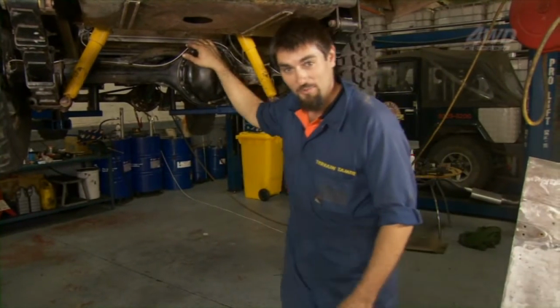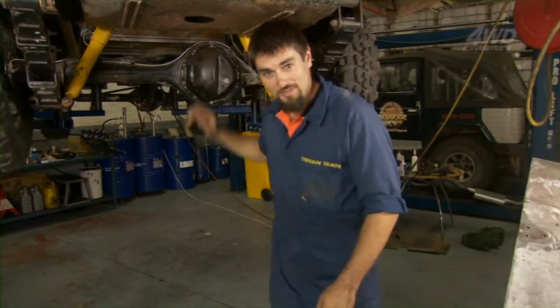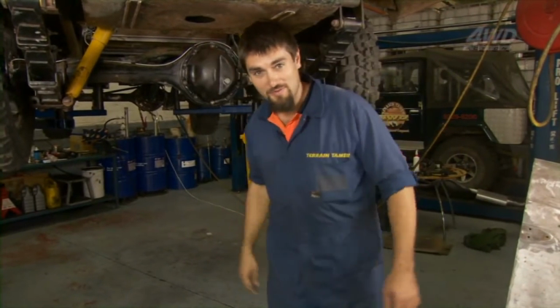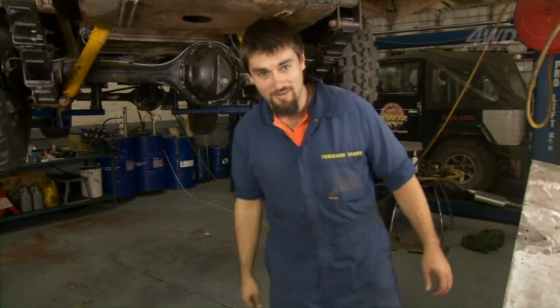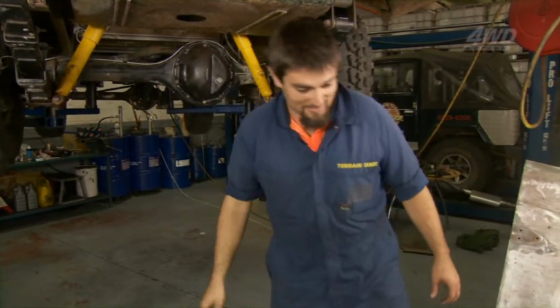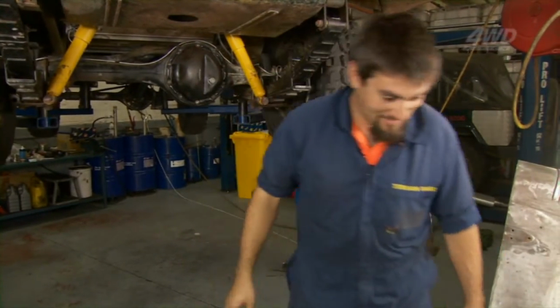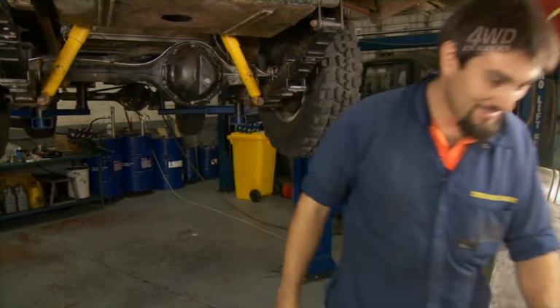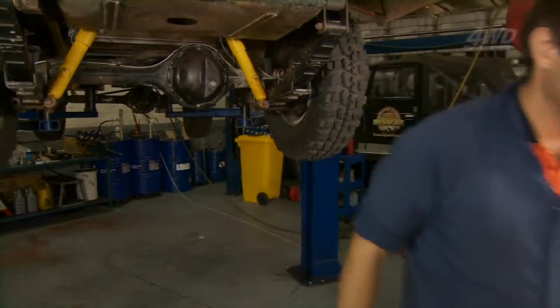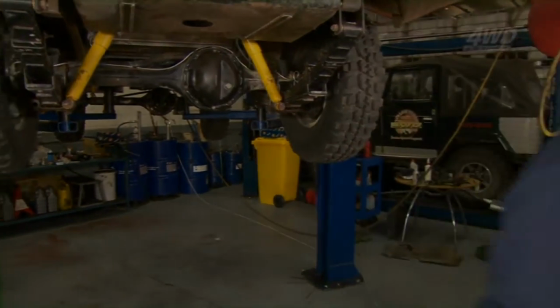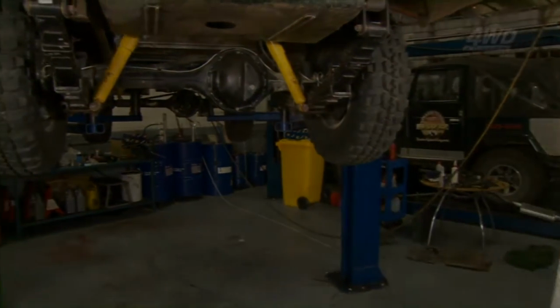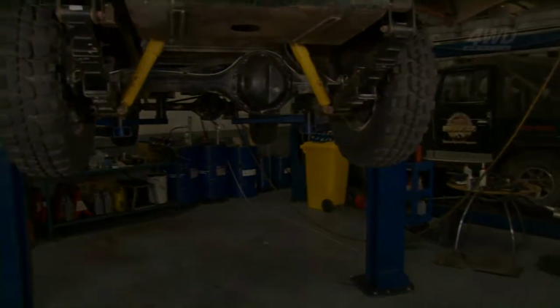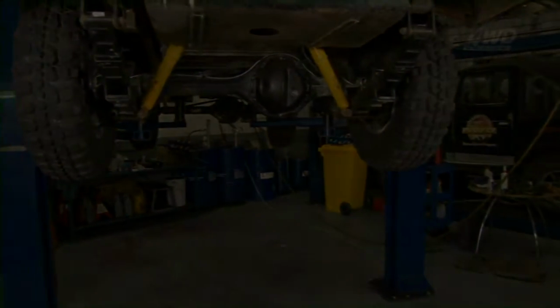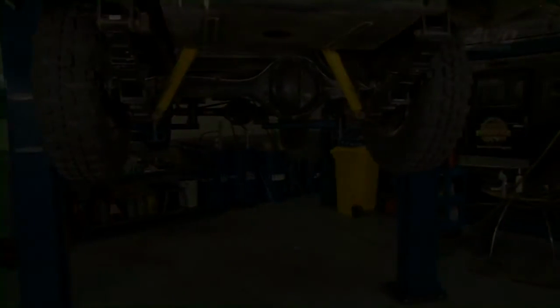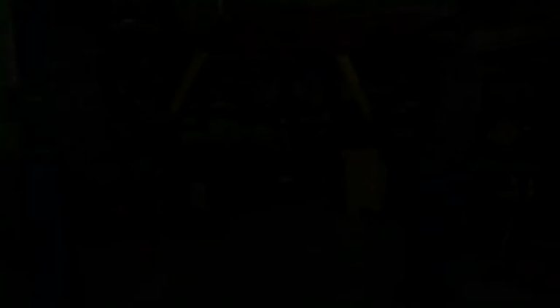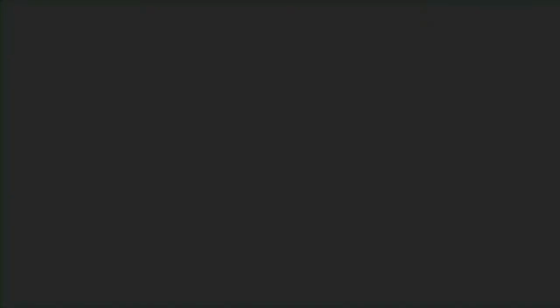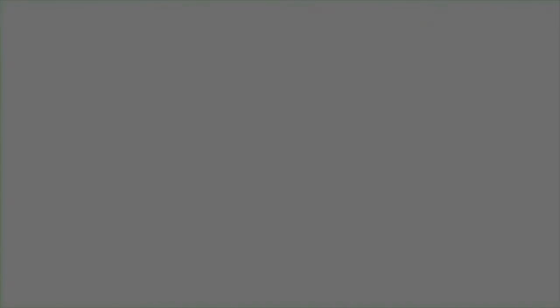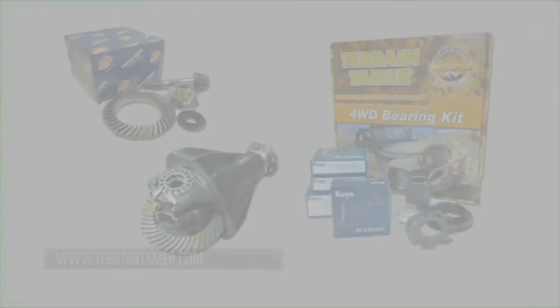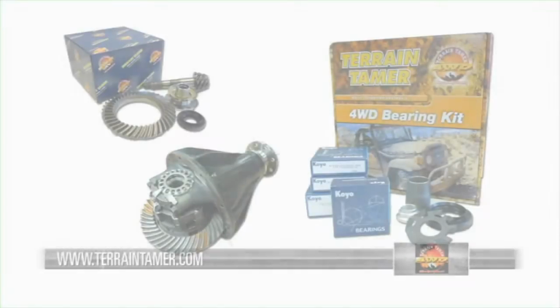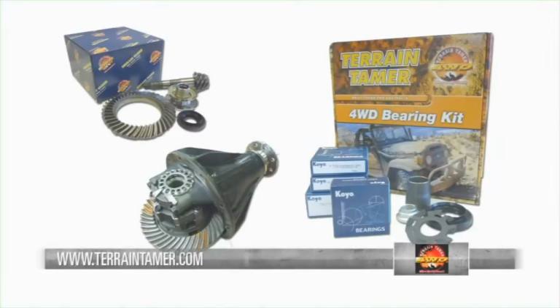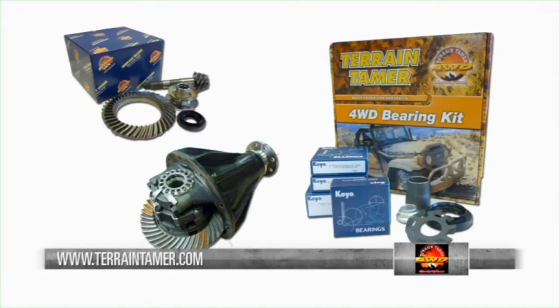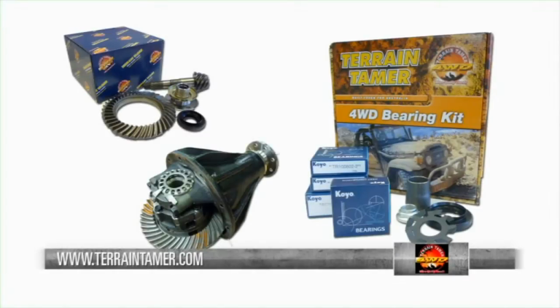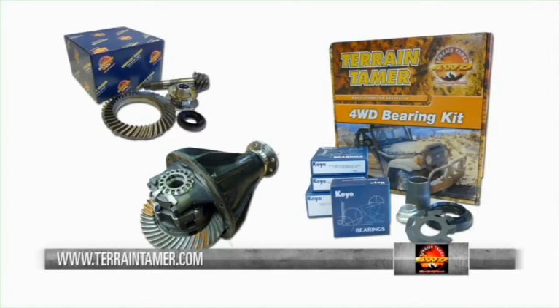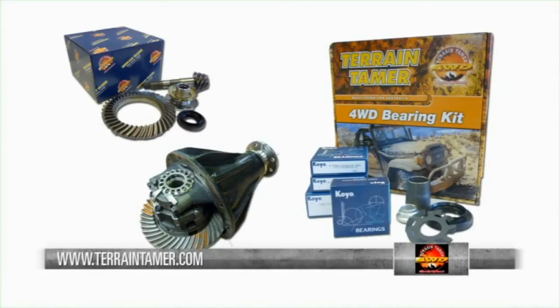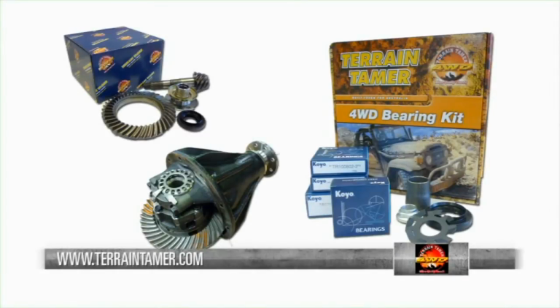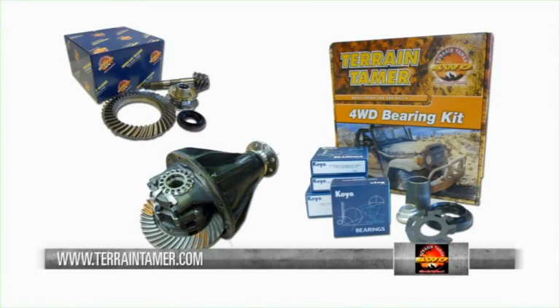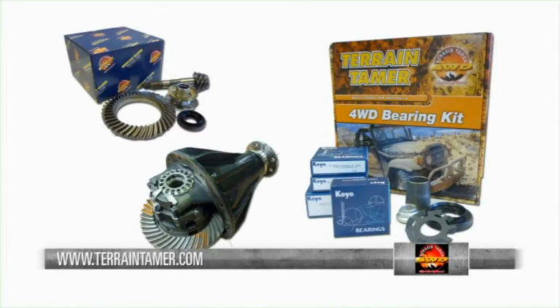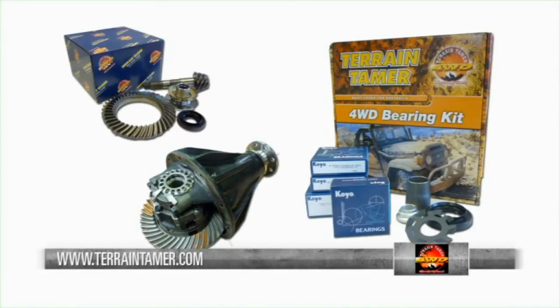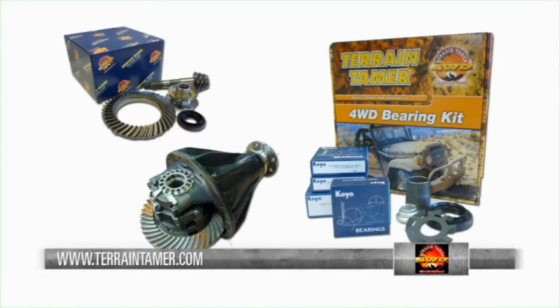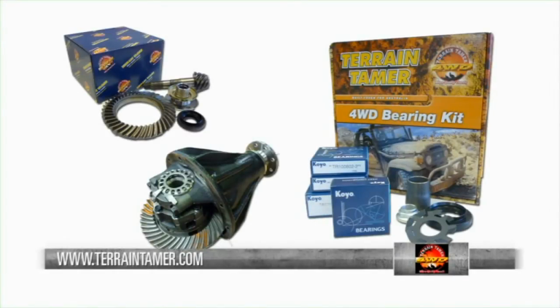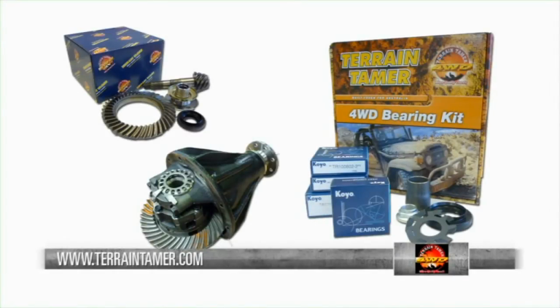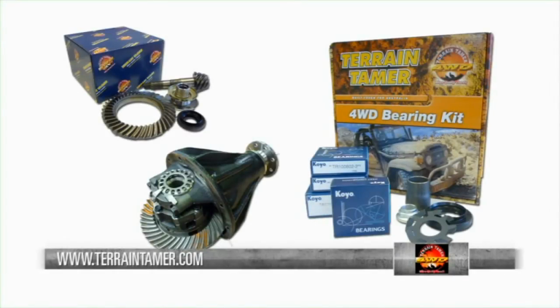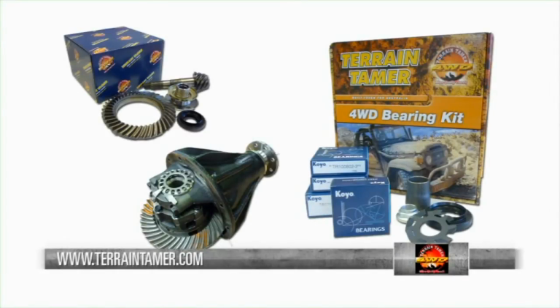That old horse is a bit of a worry, isn't he? For the highest quality diff components, visit TerrainTamer.com.